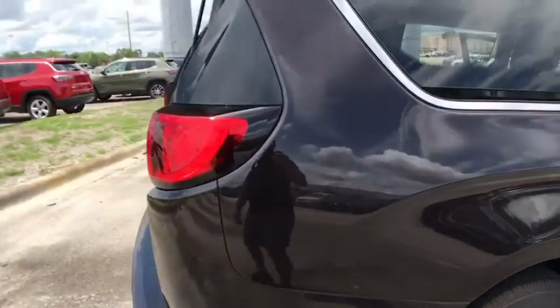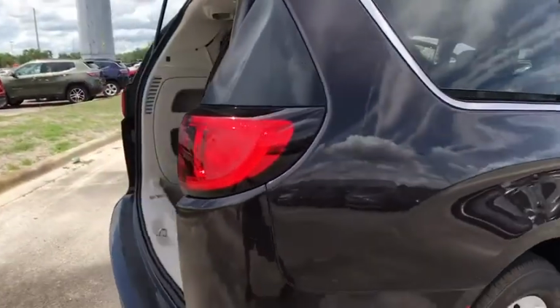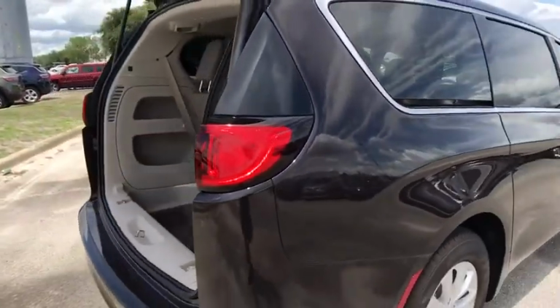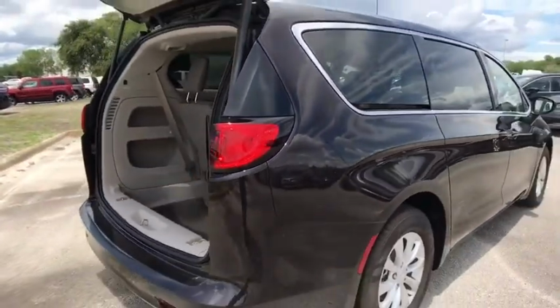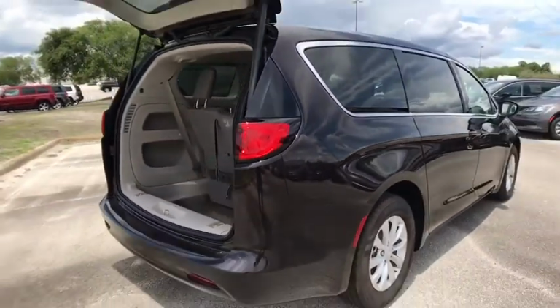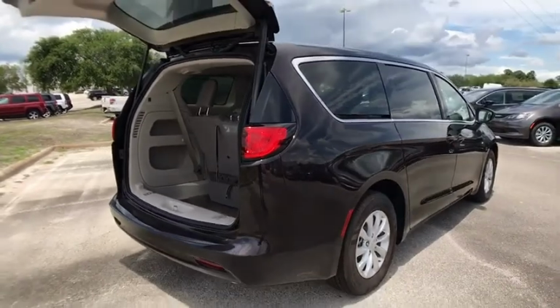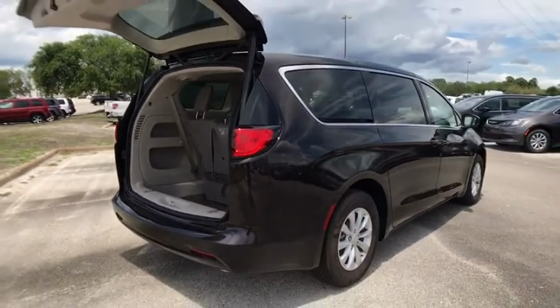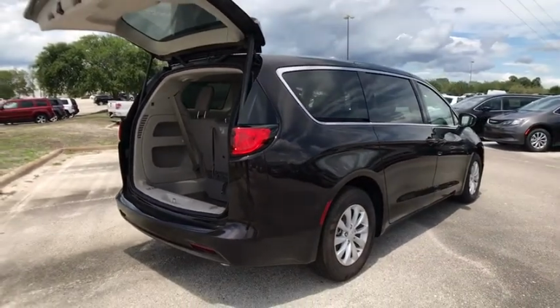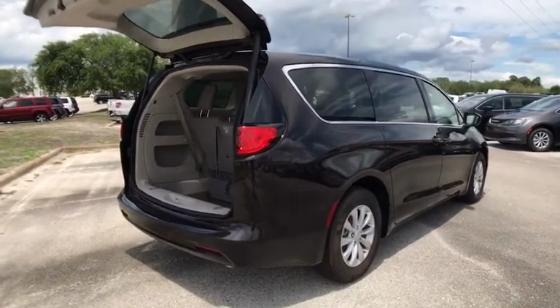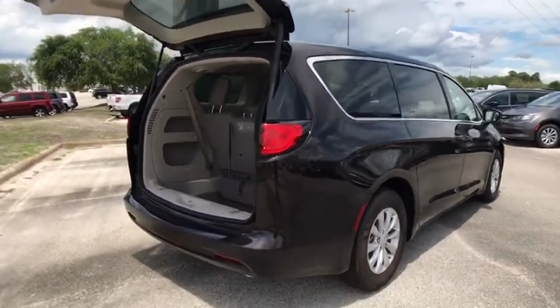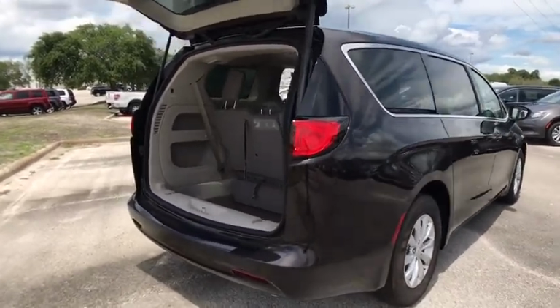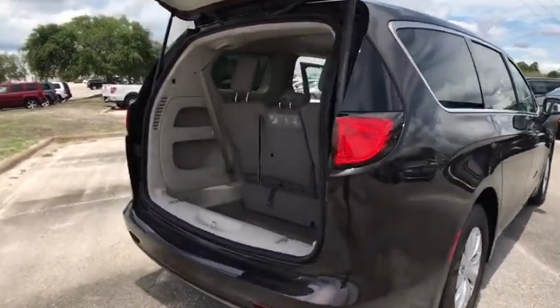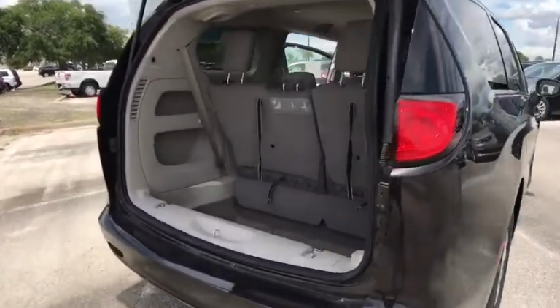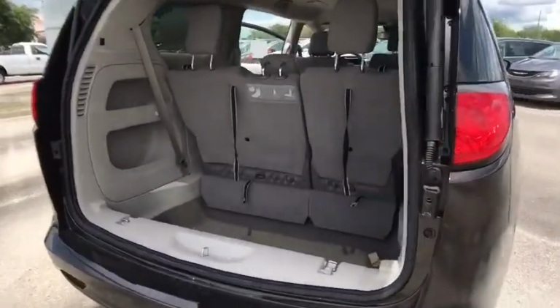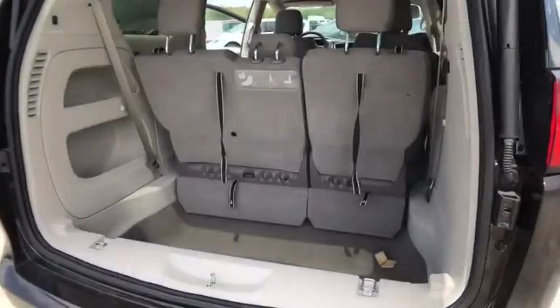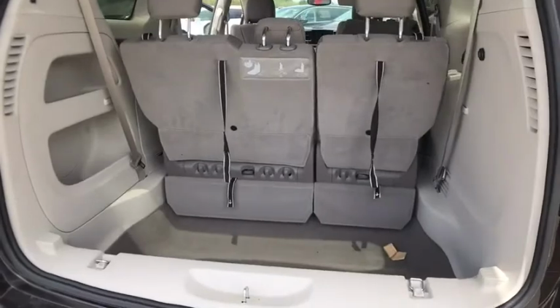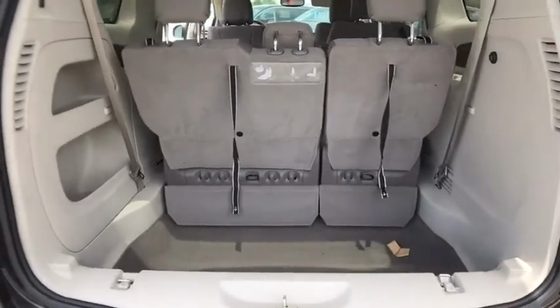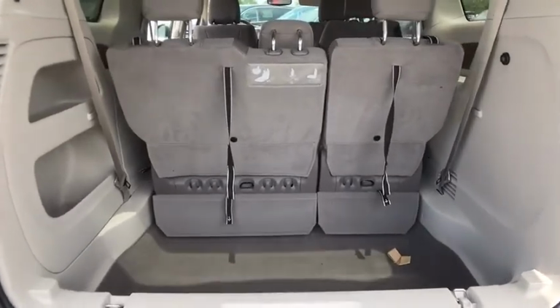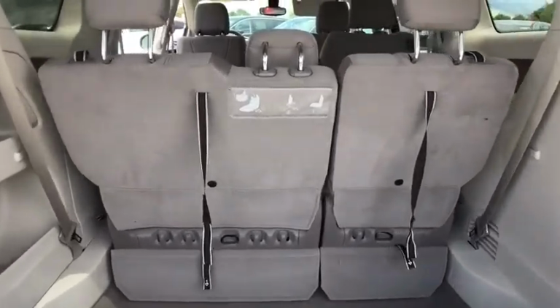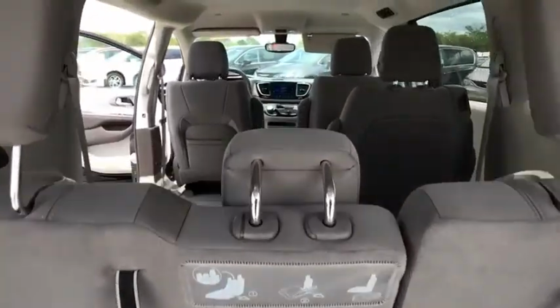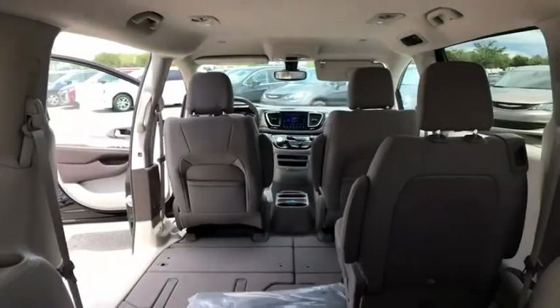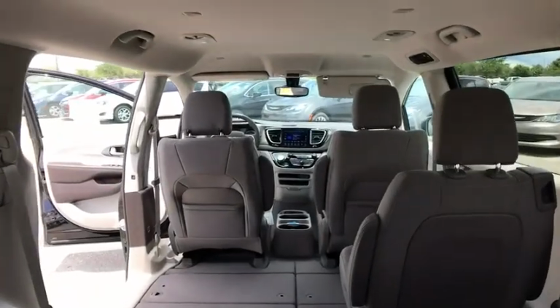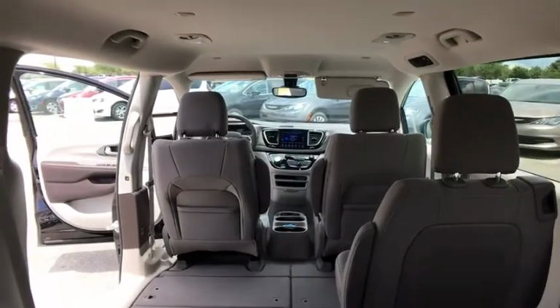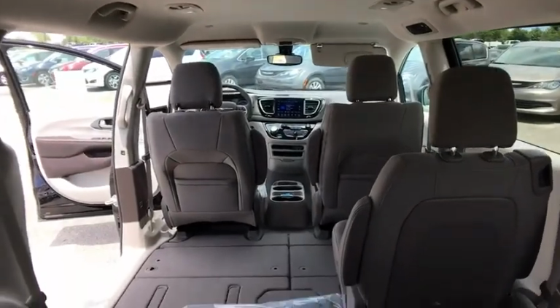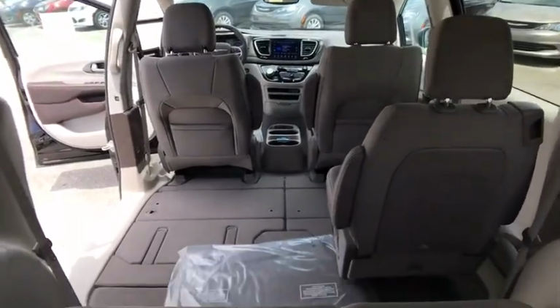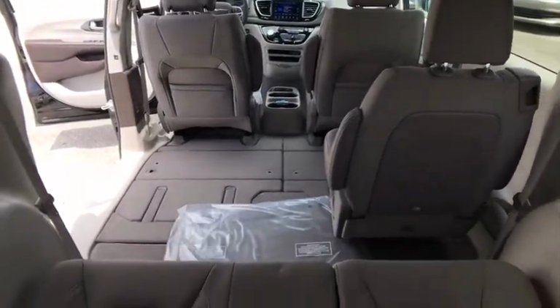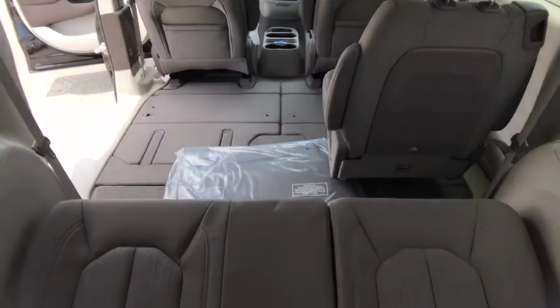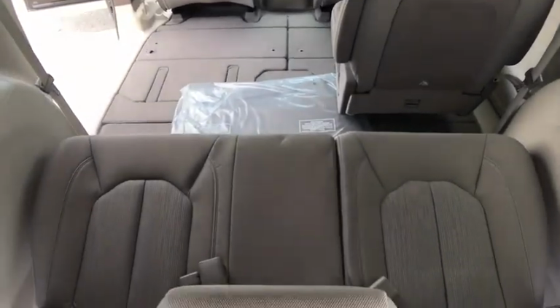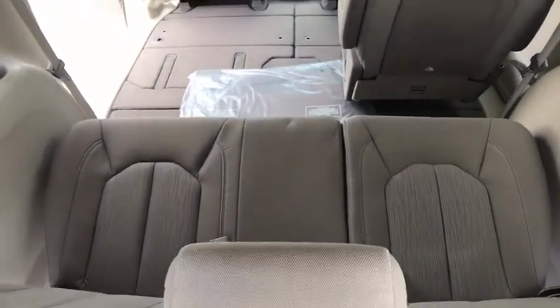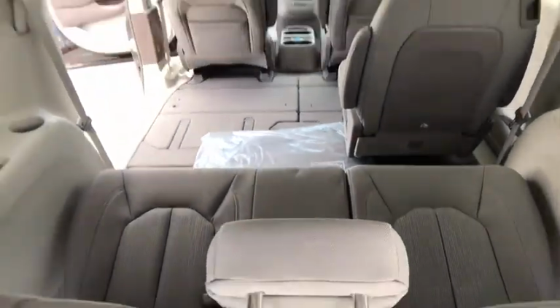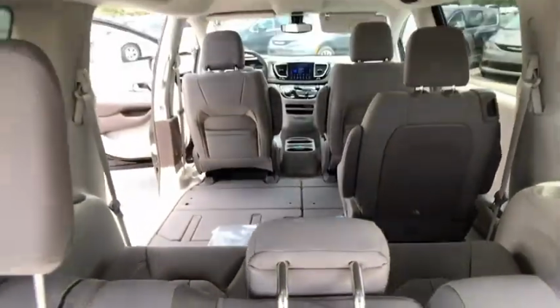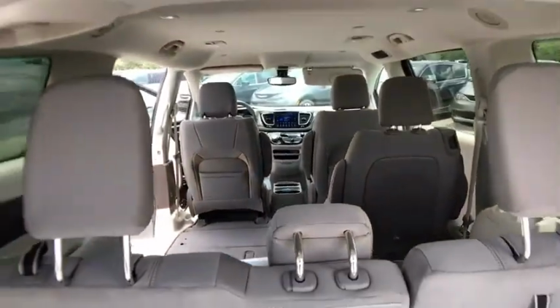Here are some of this vehicle's great options: keyless entry, anti-lock braking system, traction control, stability control, backup camera, steering wheel audio control, Bluetooth, adjustable steering wheel, power steering, aluminum wheels, and keyless start.